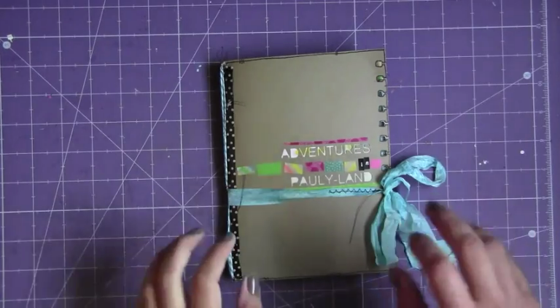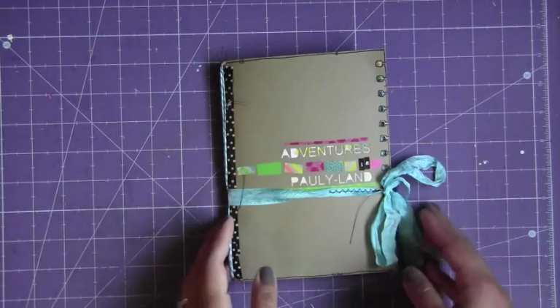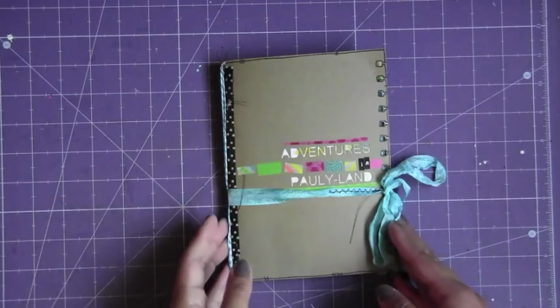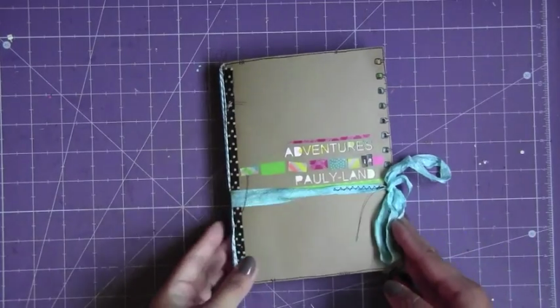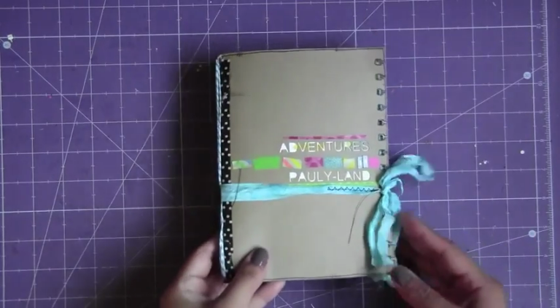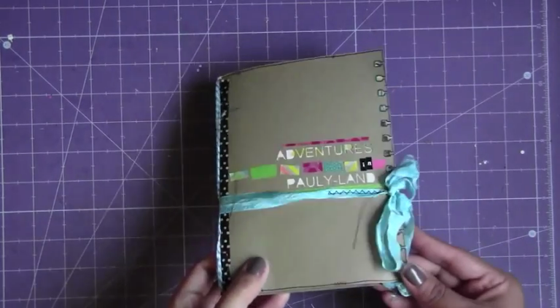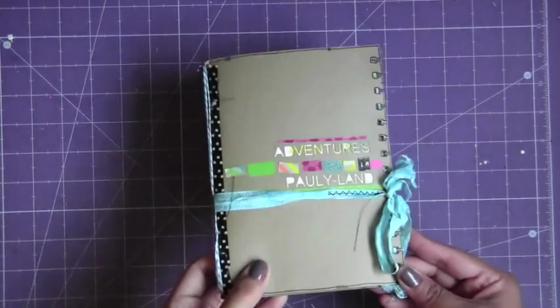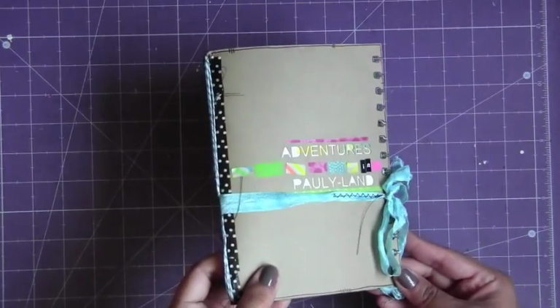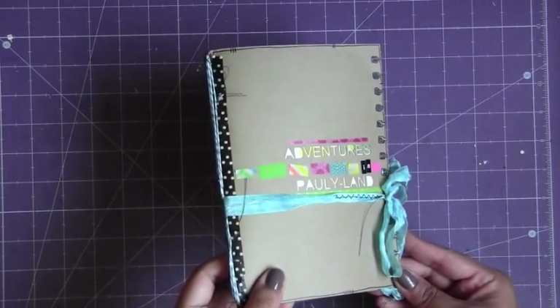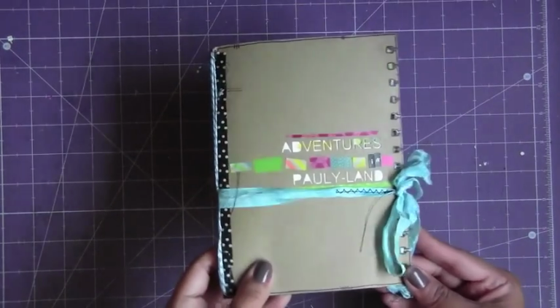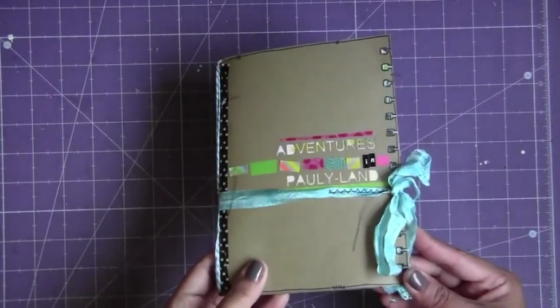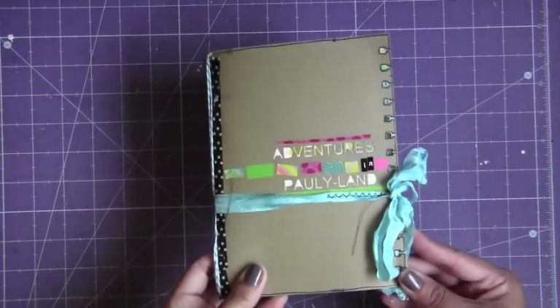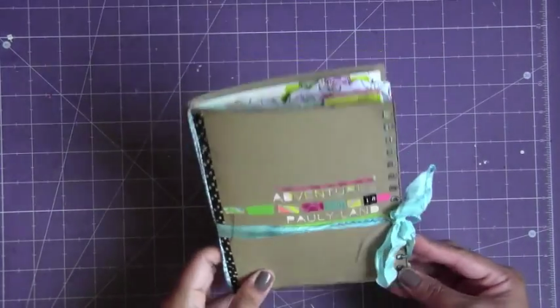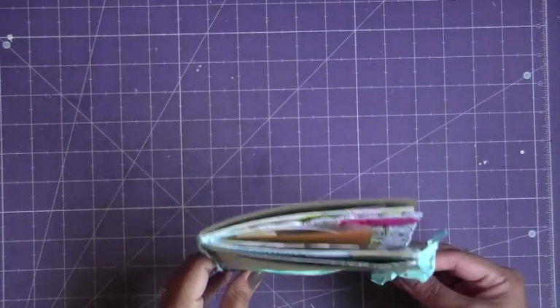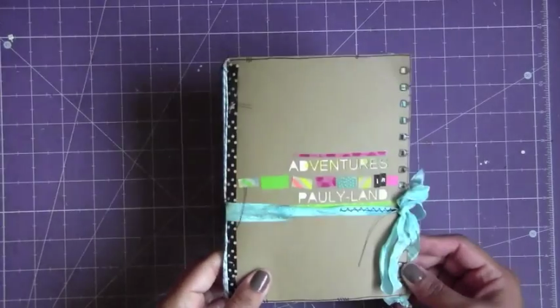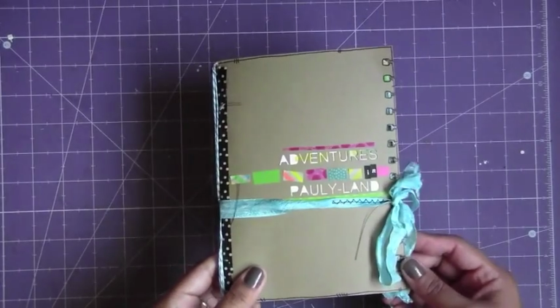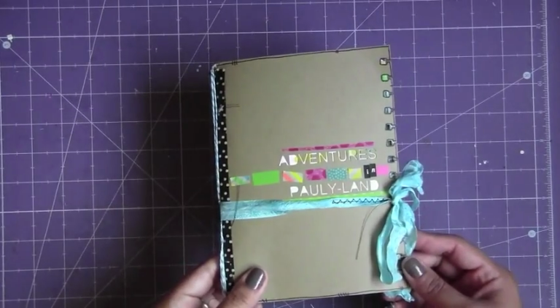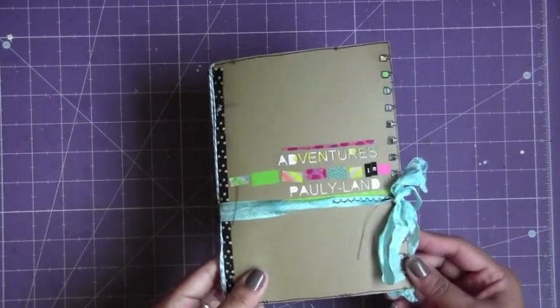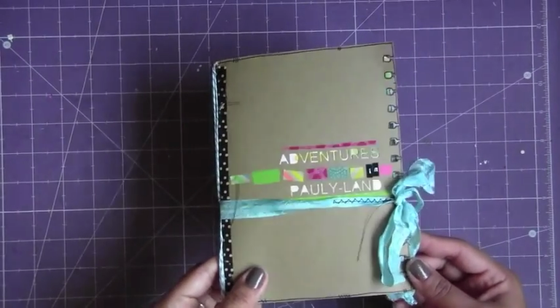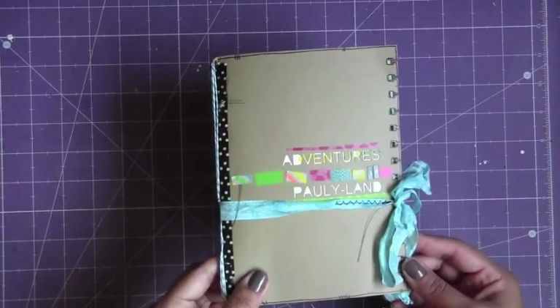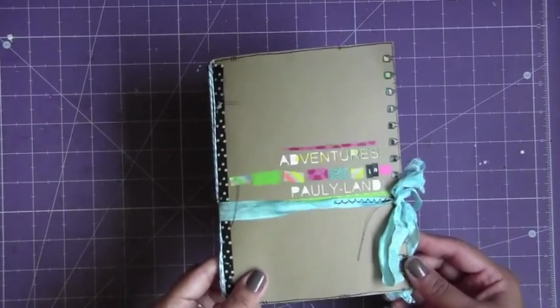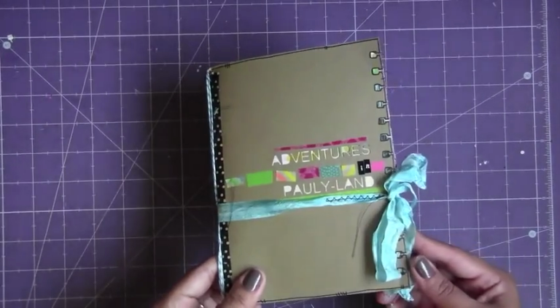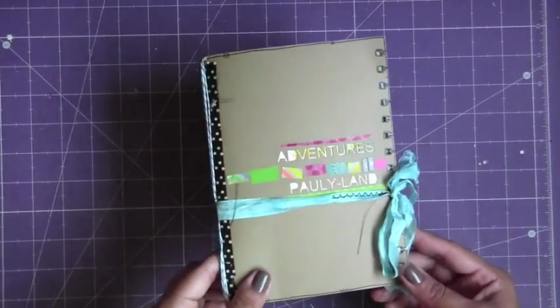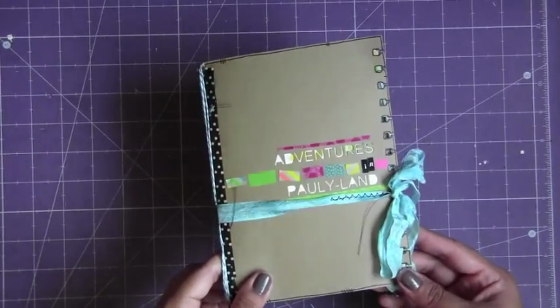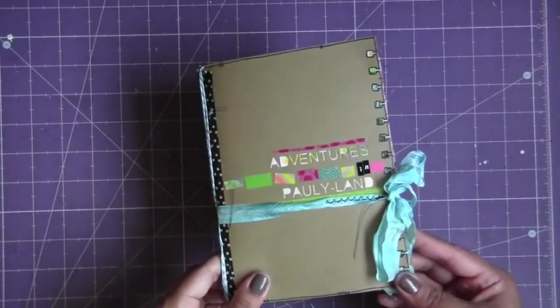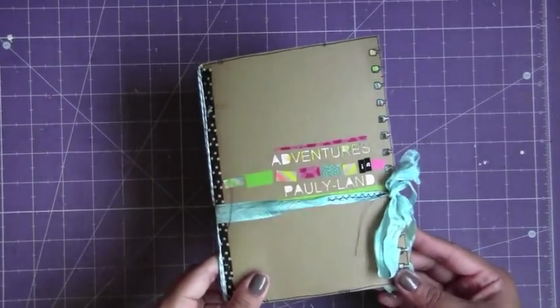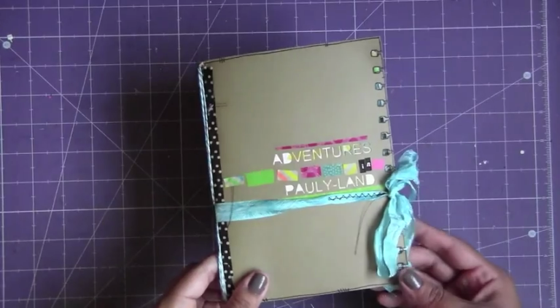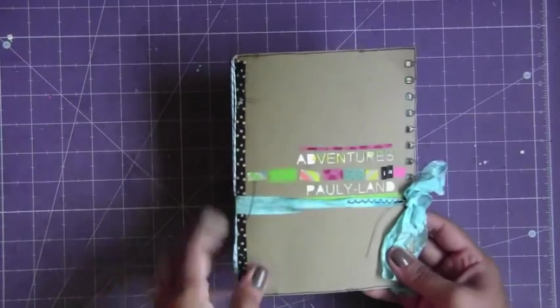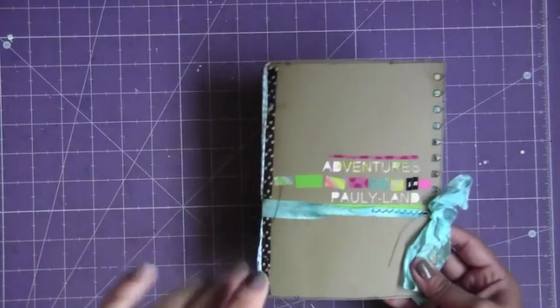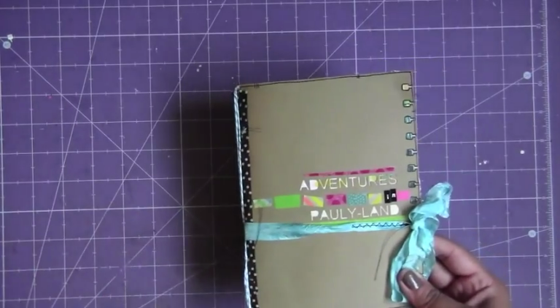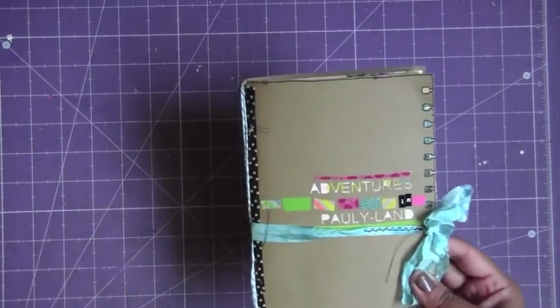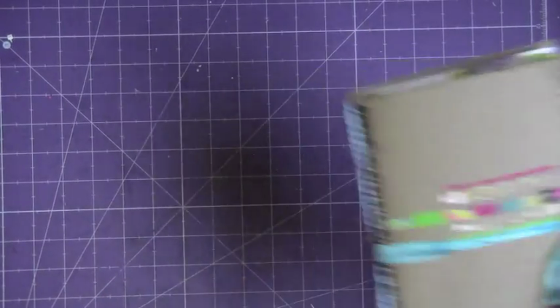Hey guys, Mottie here. I wanted to share with you this really cute day book that I recently made. I'm going to send it off in the mail, and I wanted to share with you really quickly from my girls on the Facebook group that I'm on. Hi girls.